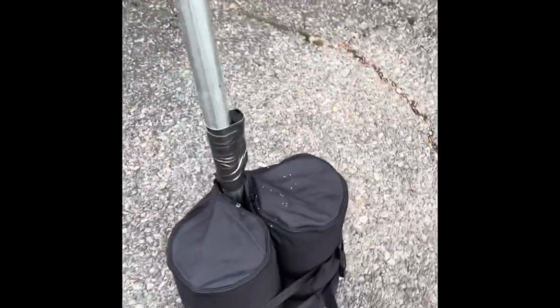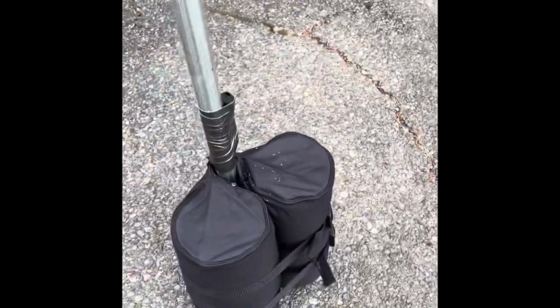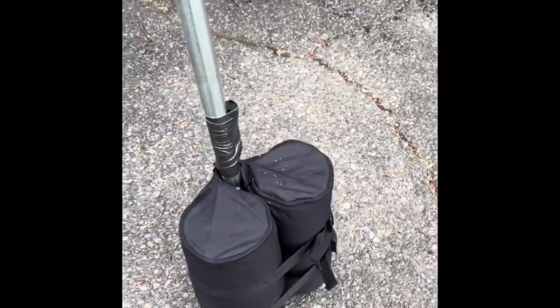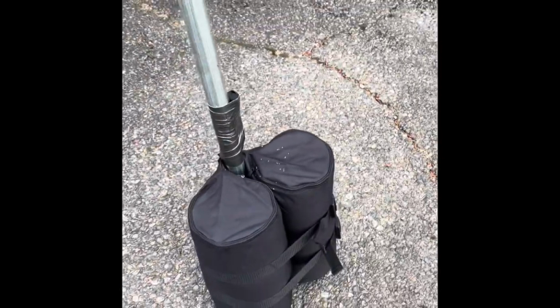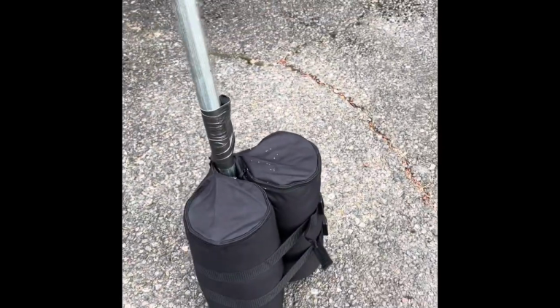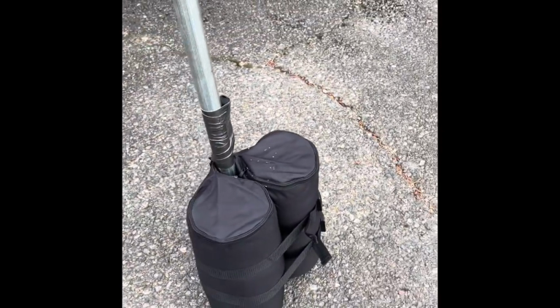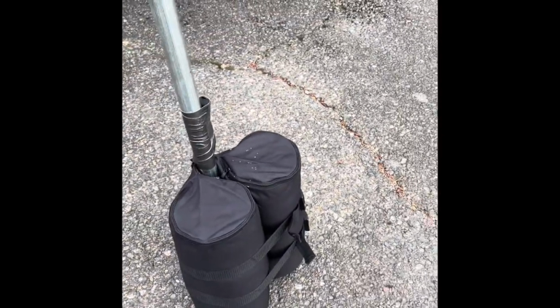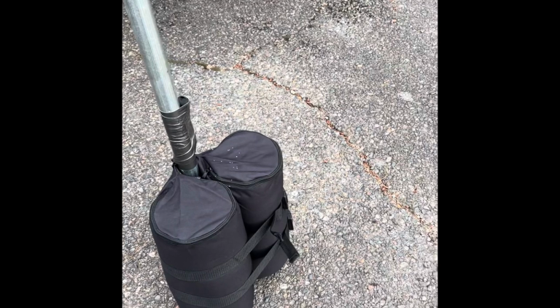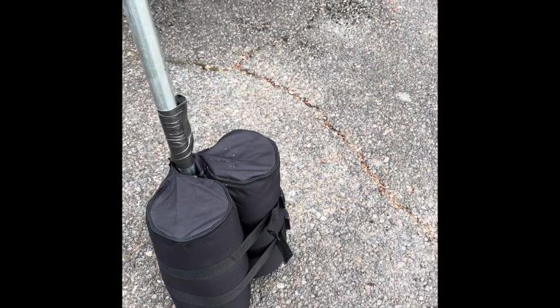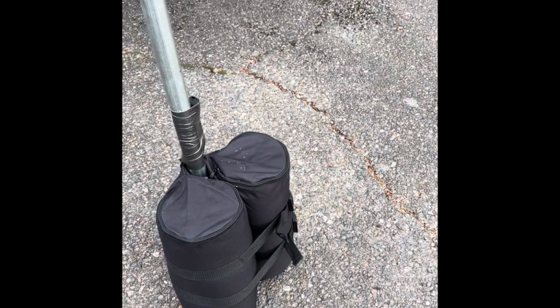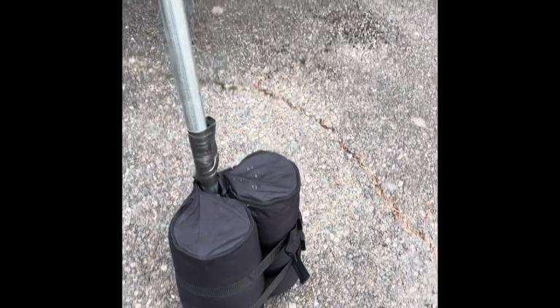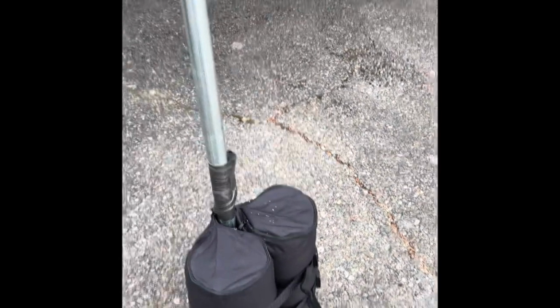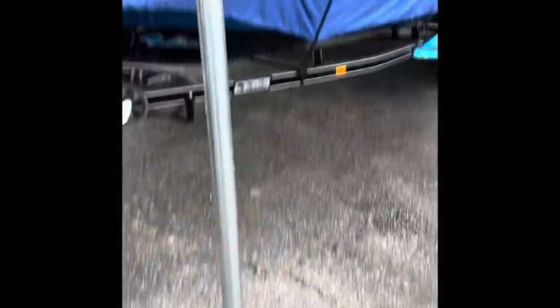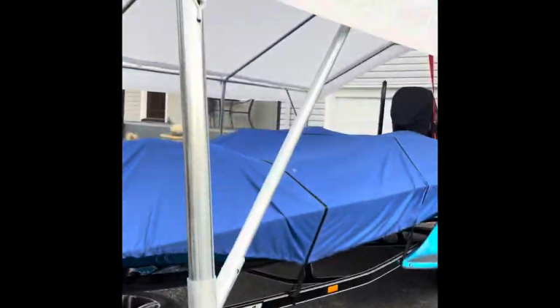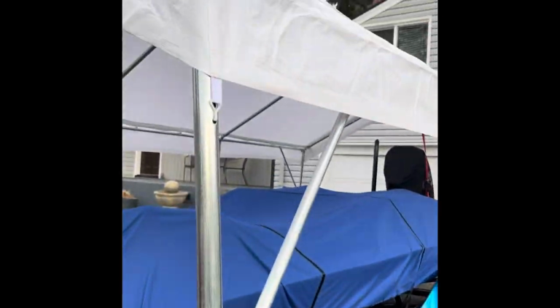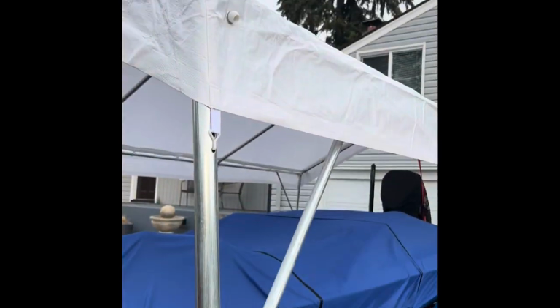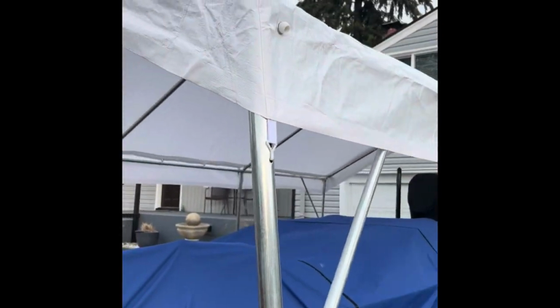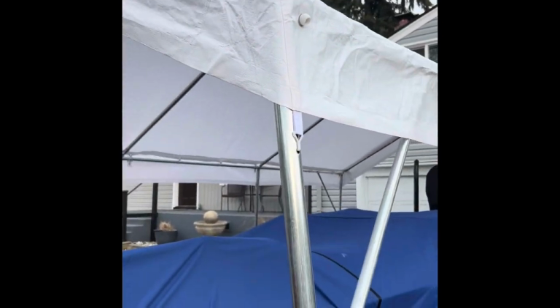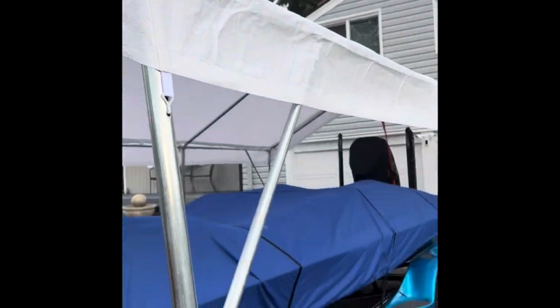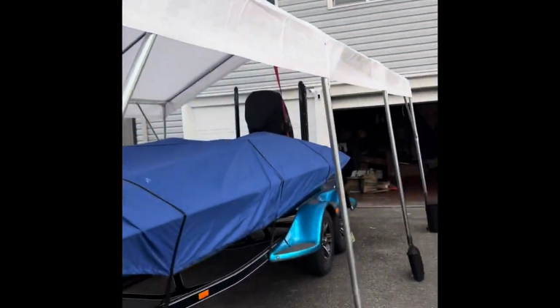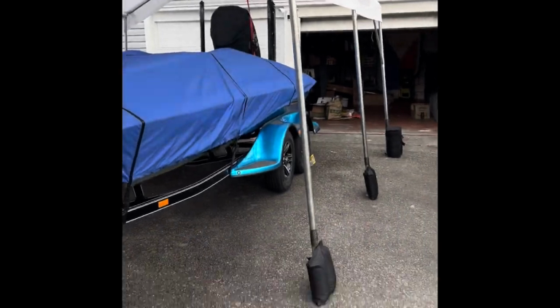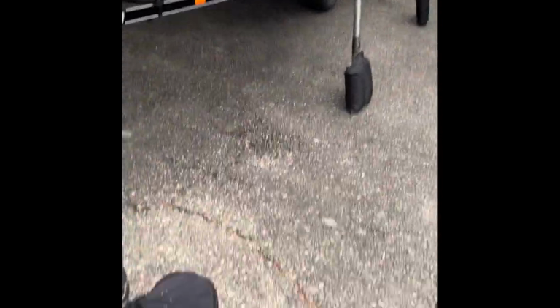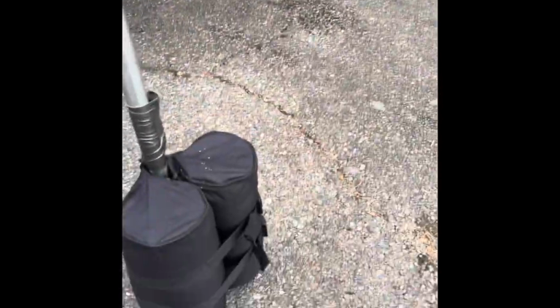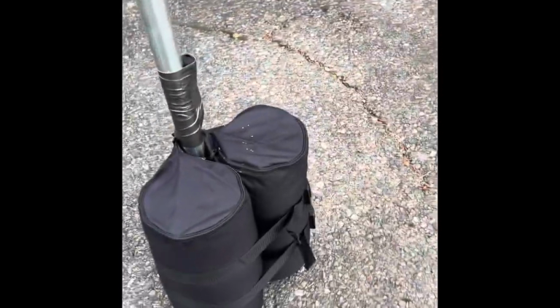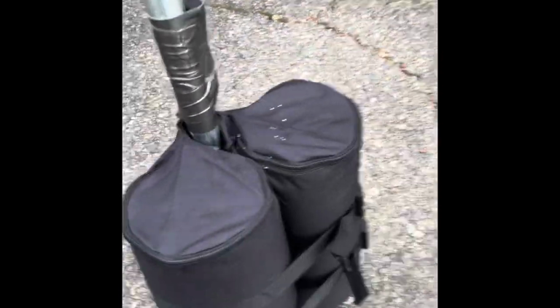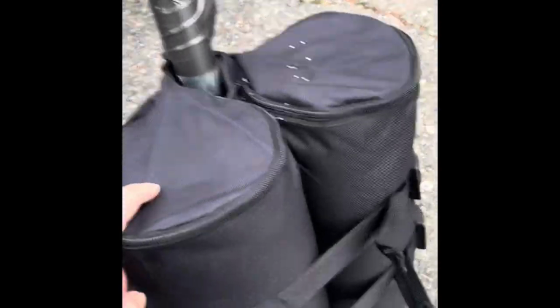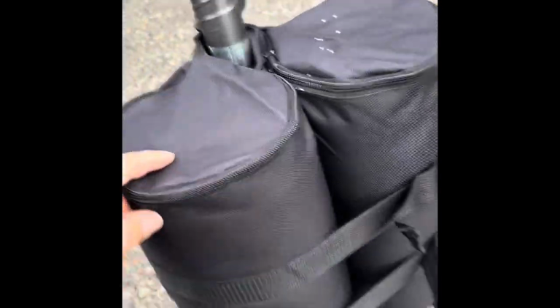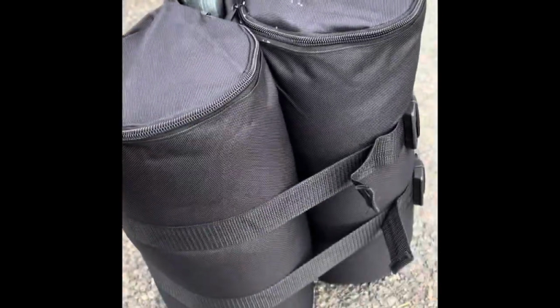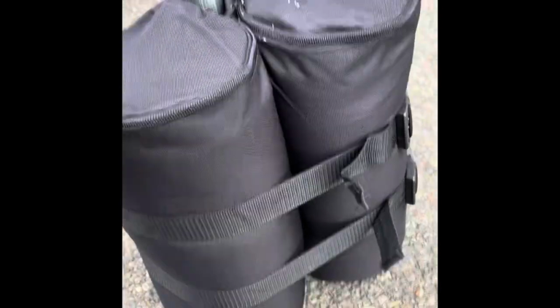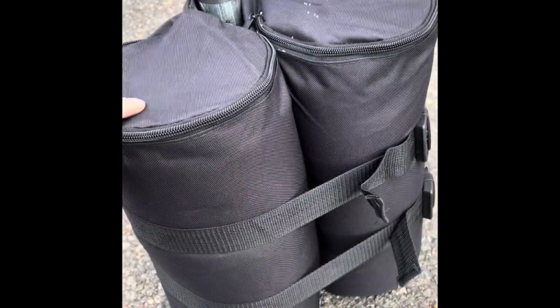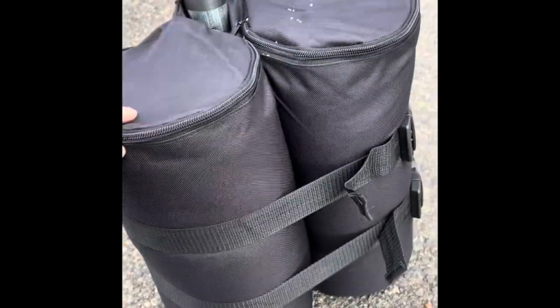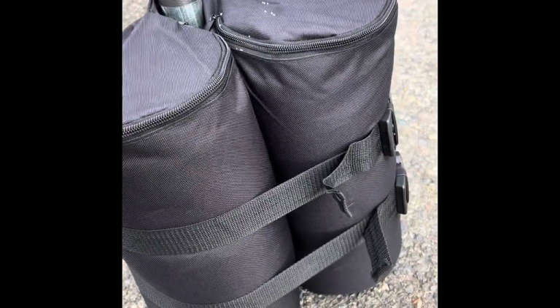Here in the northwest we get 20 to 30 mile per hour winds — like right now, you can hear it. Look at it, the tent's moving, but it ain't gonna go anywhere because these are 50-pound-plus bags right here, full of sand.